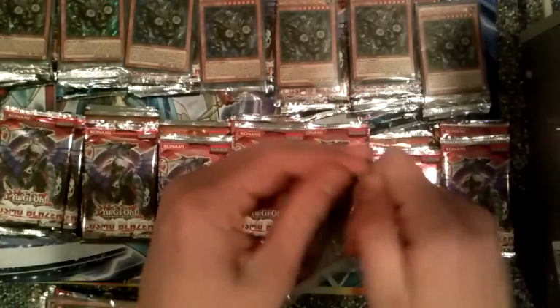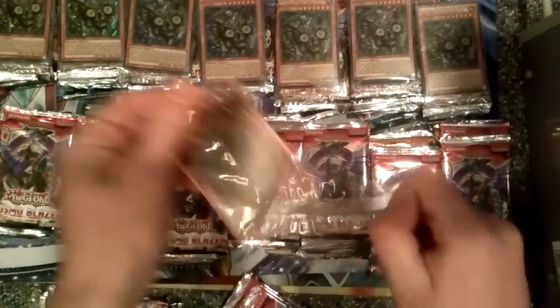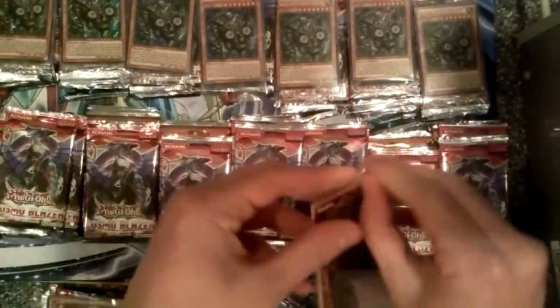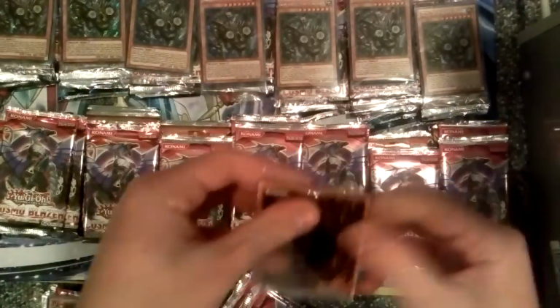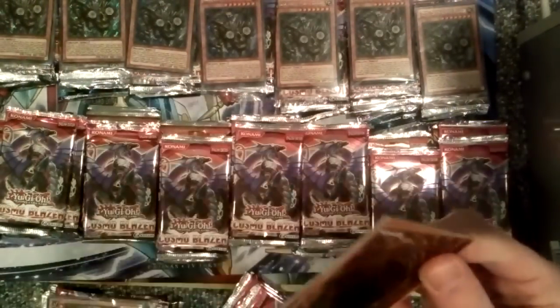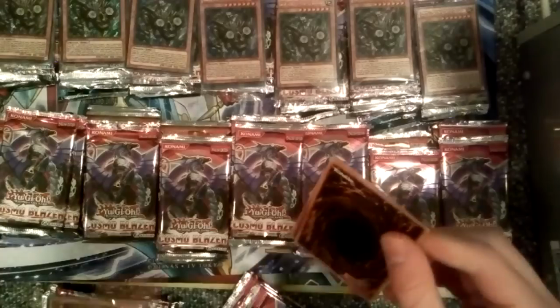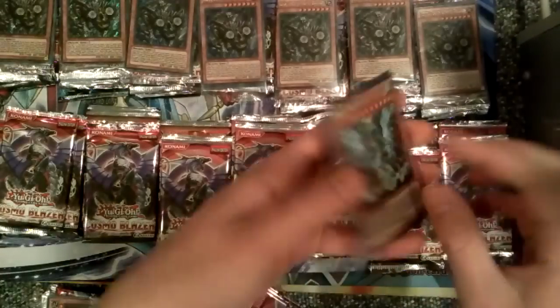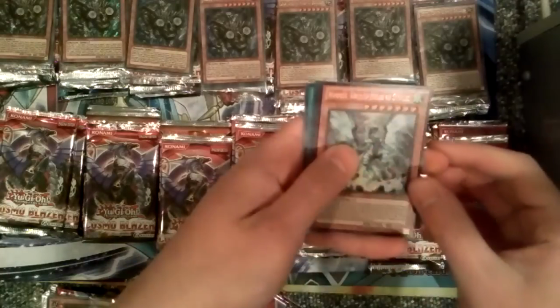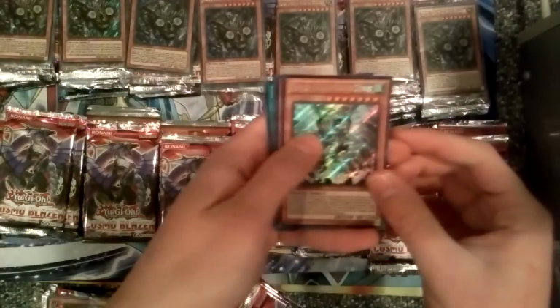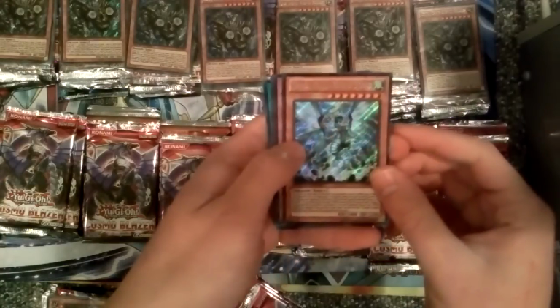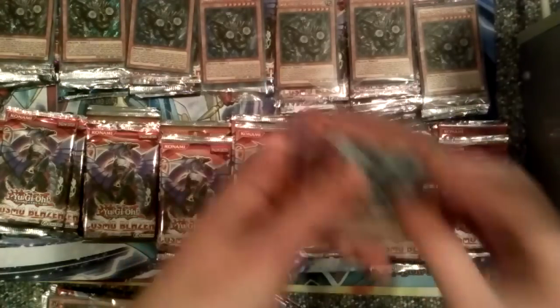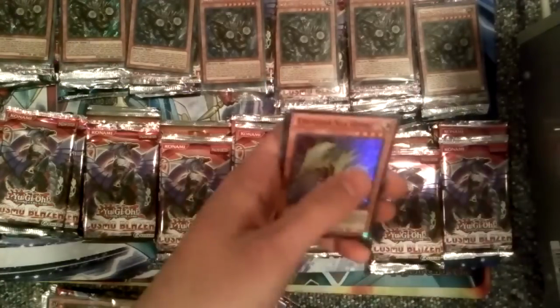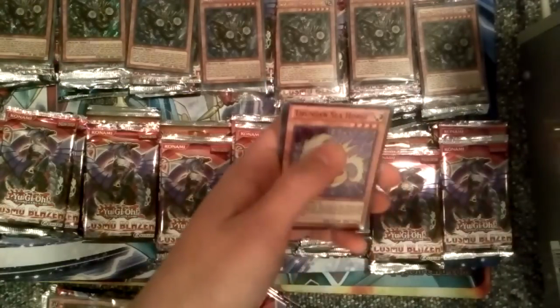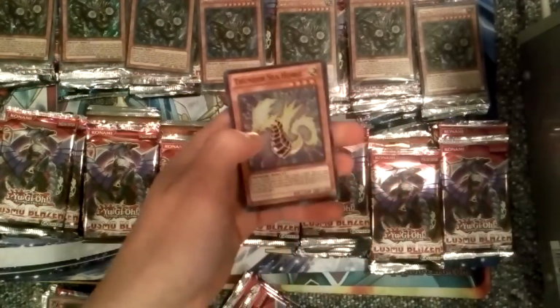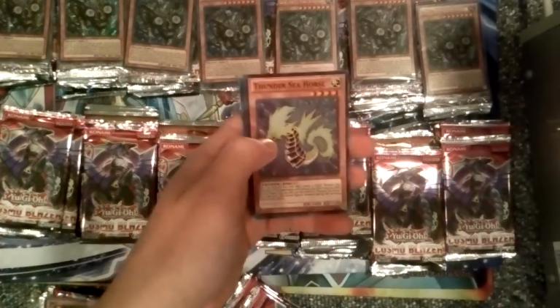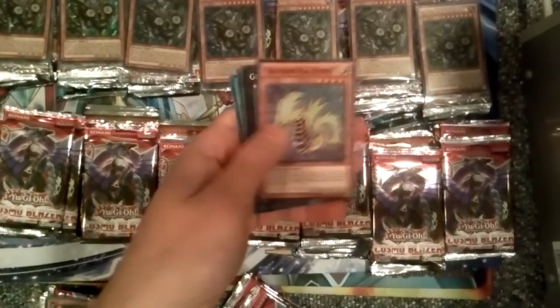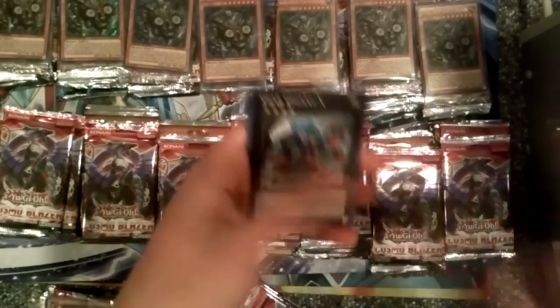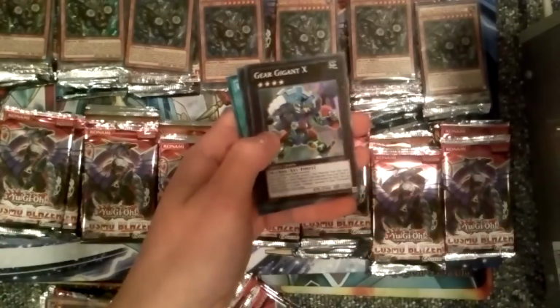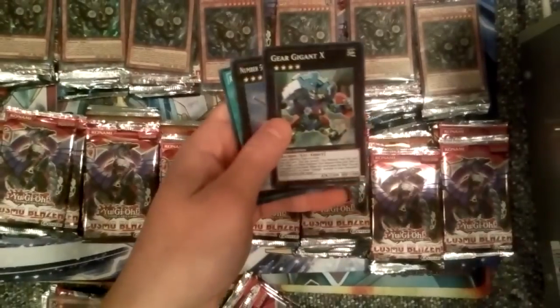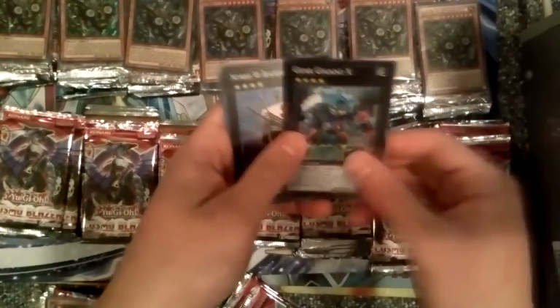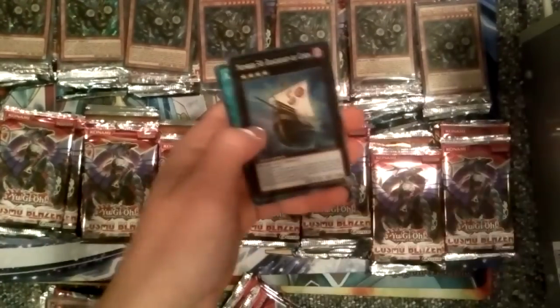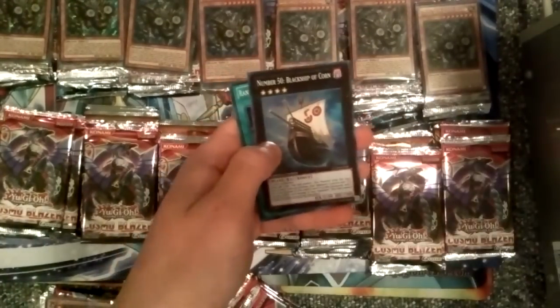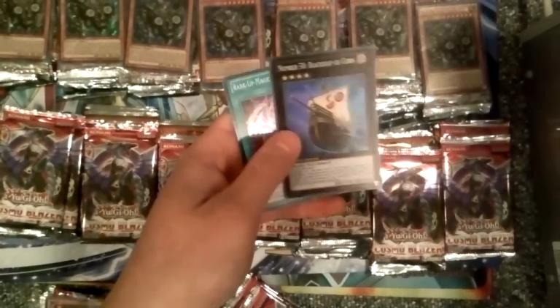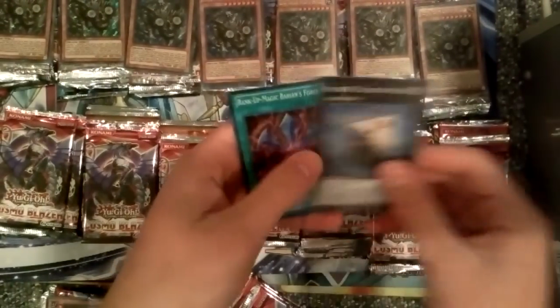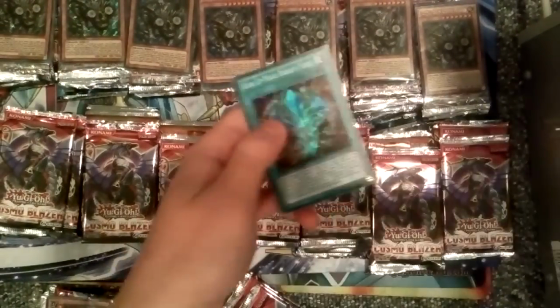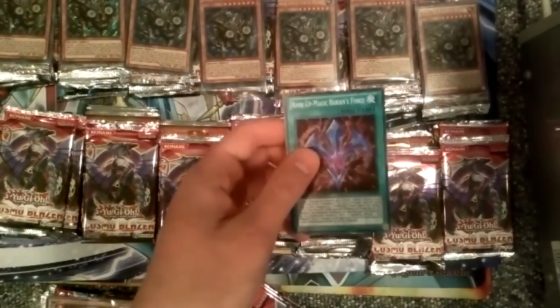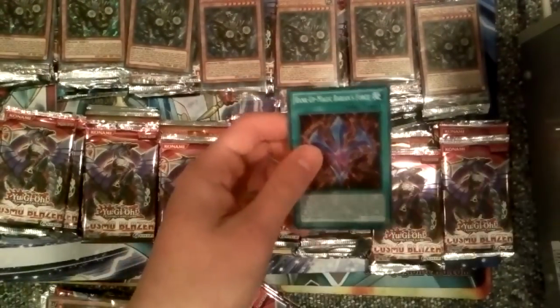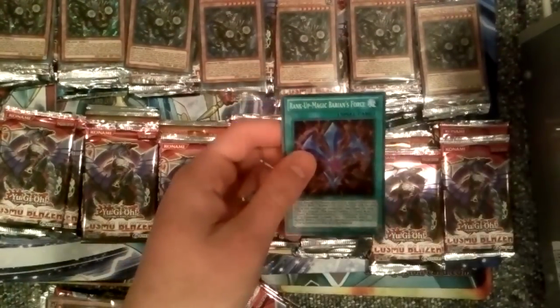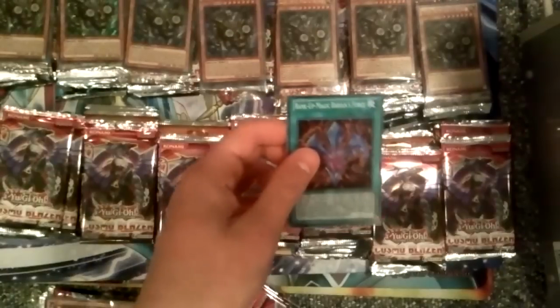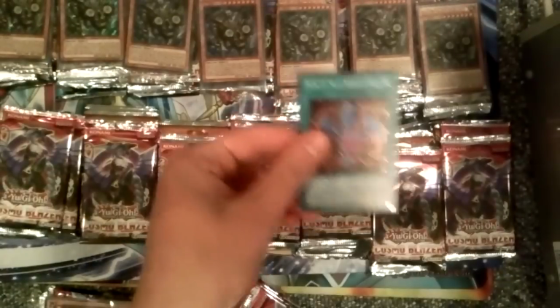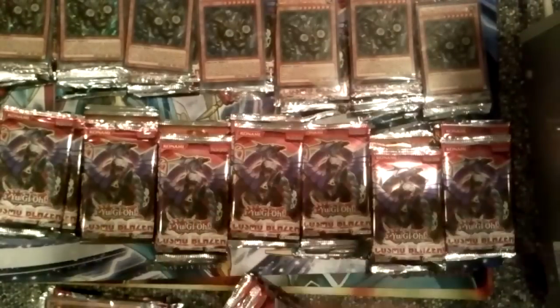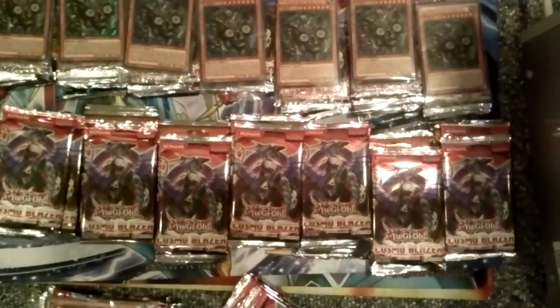So in the Tempest tin, you get a Secret Rare Tempest Dragon Ruler of Storms, Super Rare Thunder Seahorse, Super Rare Gear Gigant X, Super Rare Black Ship of Corn, and a Super Rare Rank Up Magic Barian's Force.